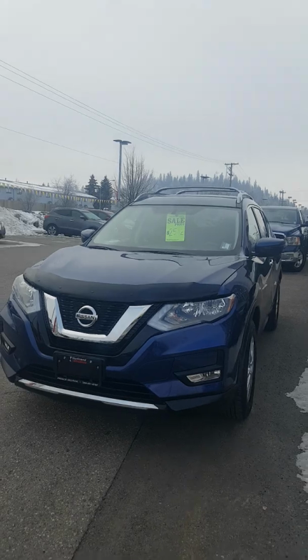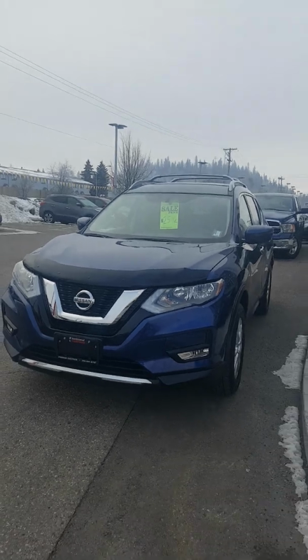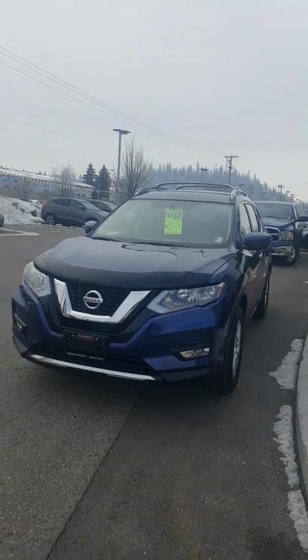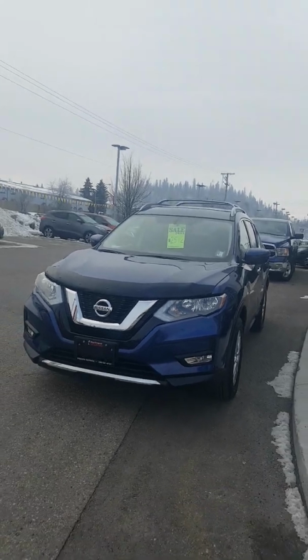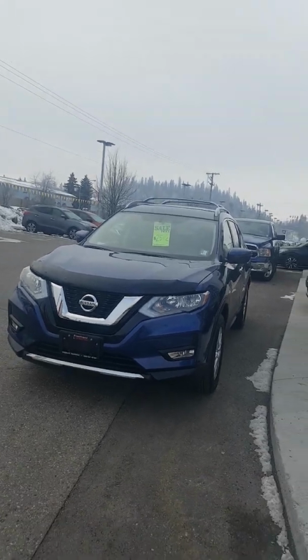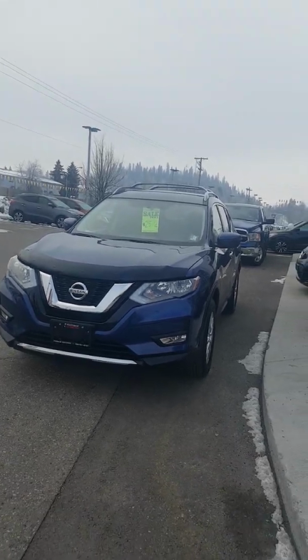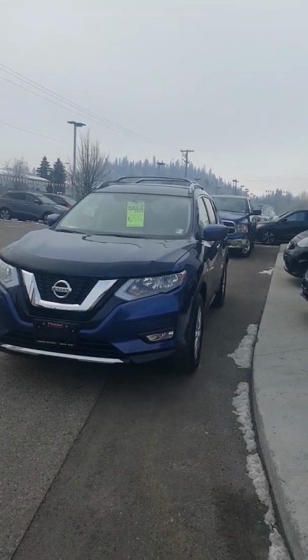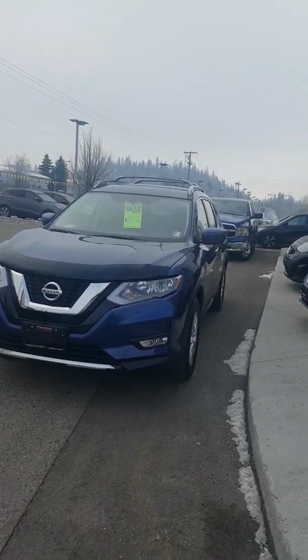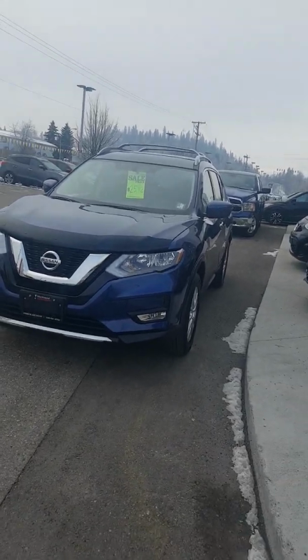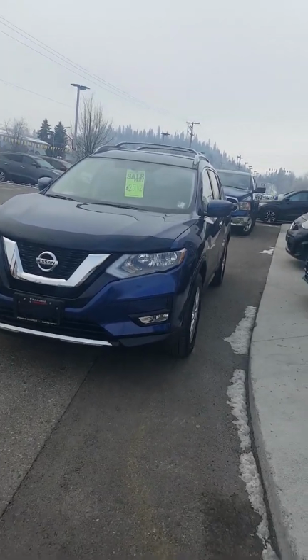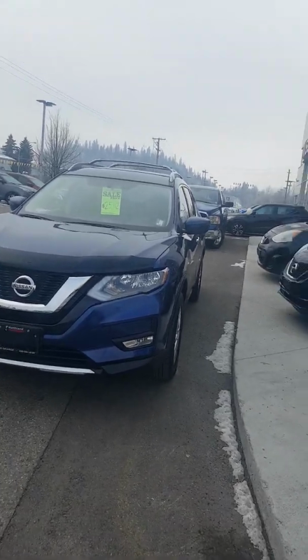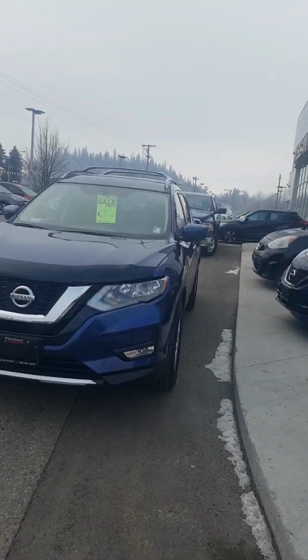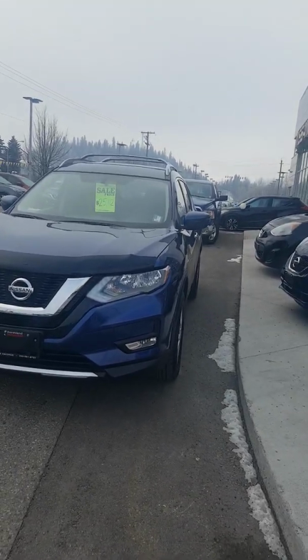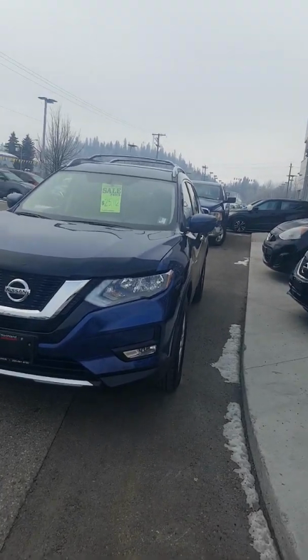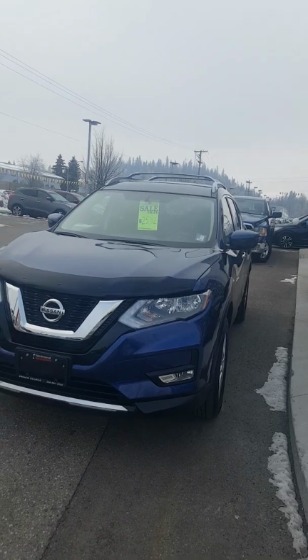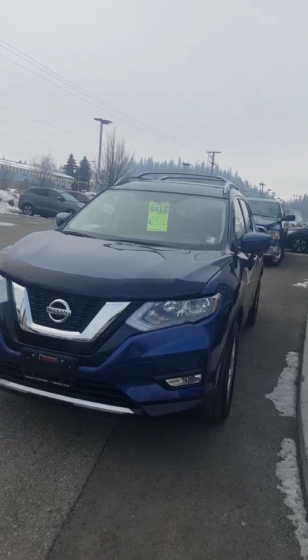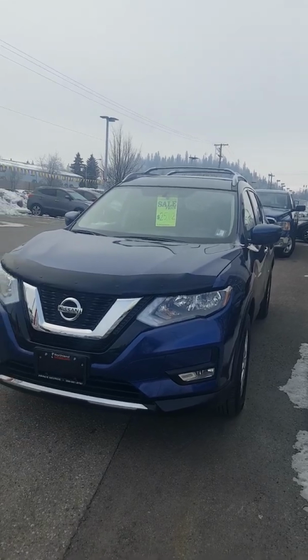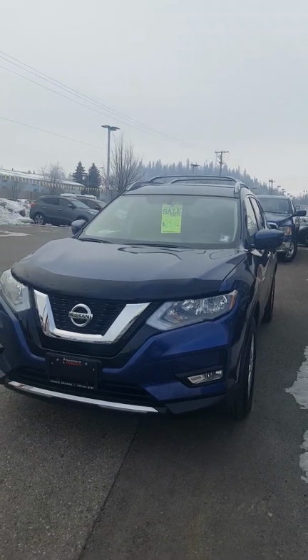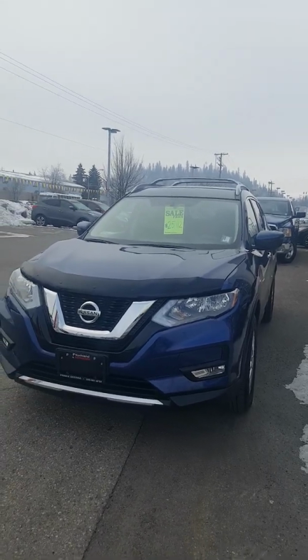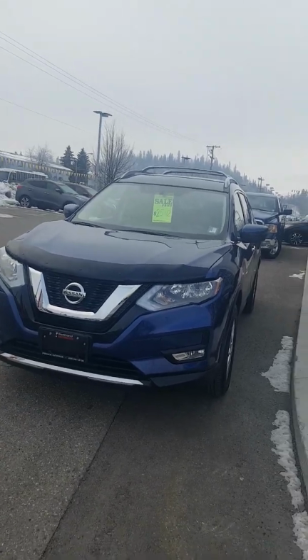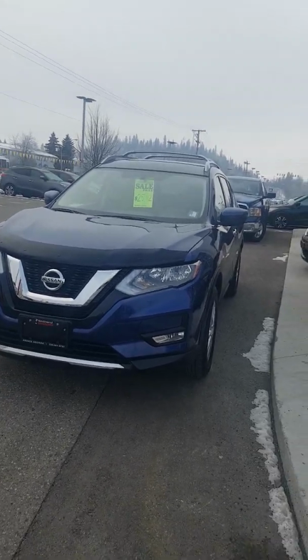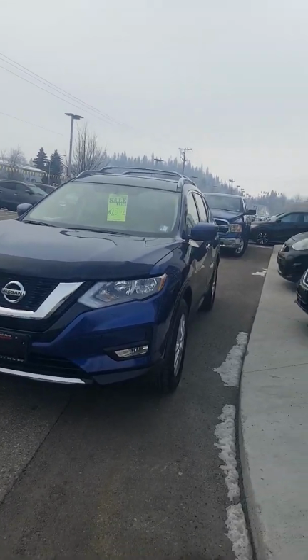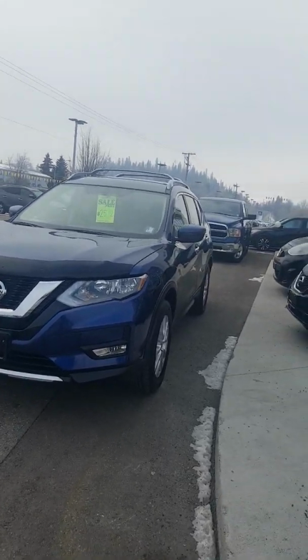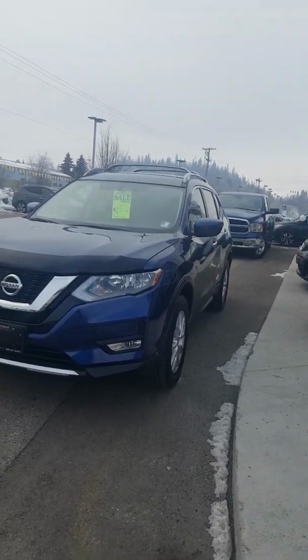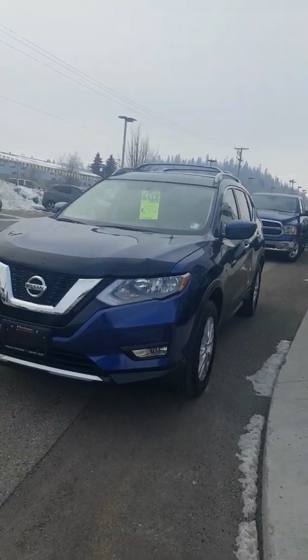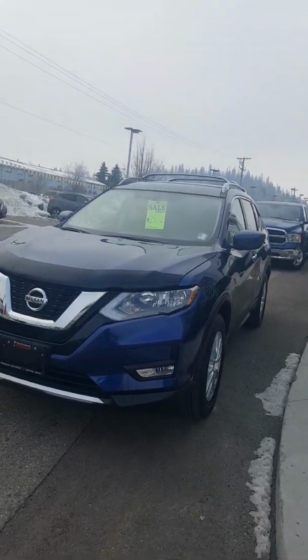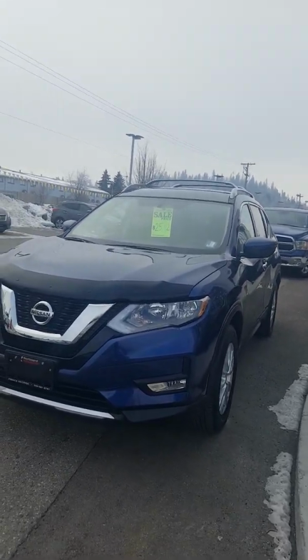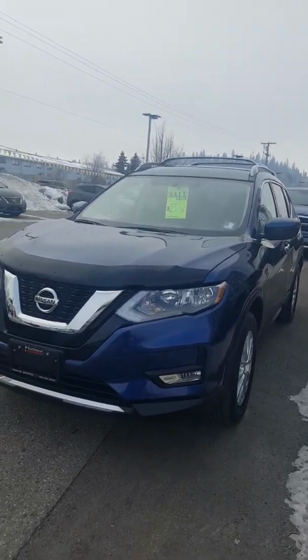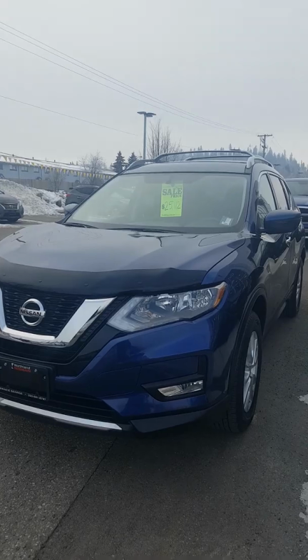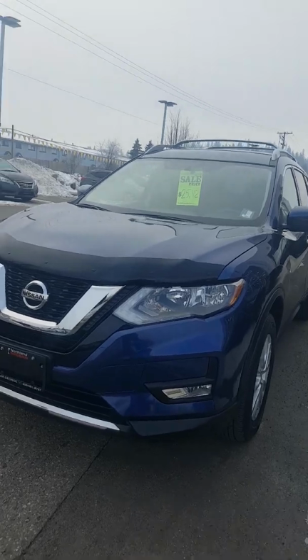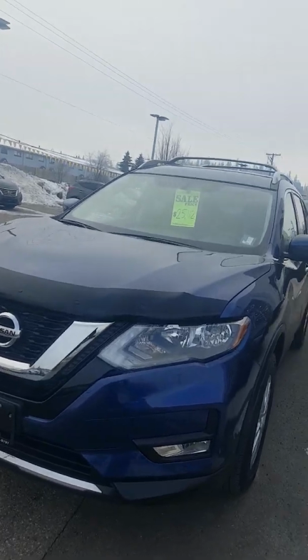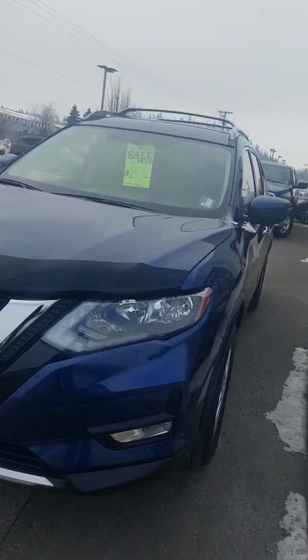Hey everyone, Avery here at Northland Nissan. Today we are looking at our used 2017 Nissan Rogue SV. As you can see, this model is in a beautiful Caspian blue, and I'm just going to bring you on a brief walkthrough.